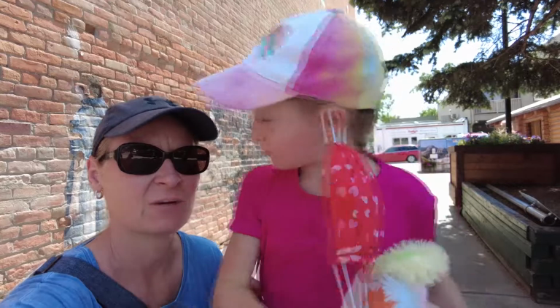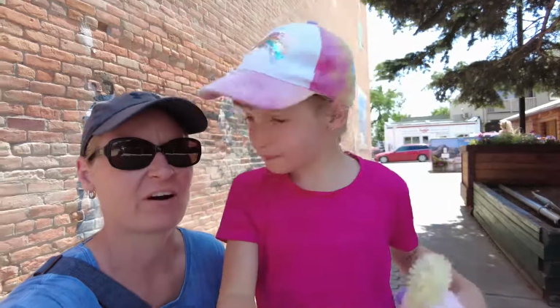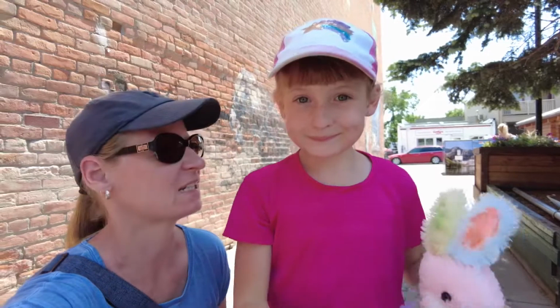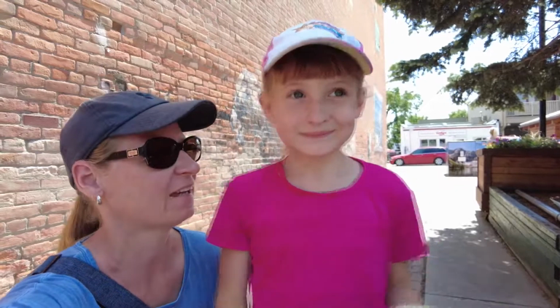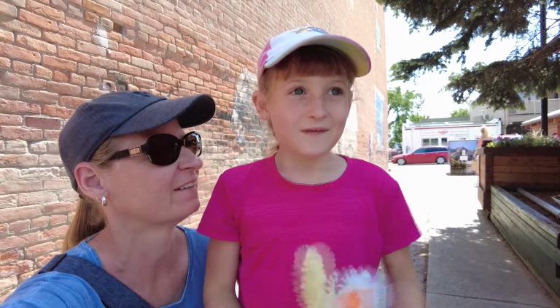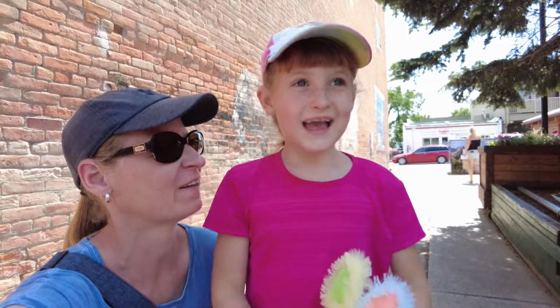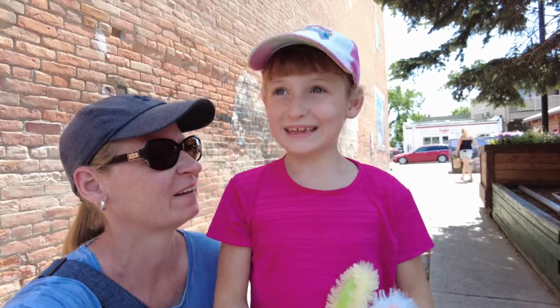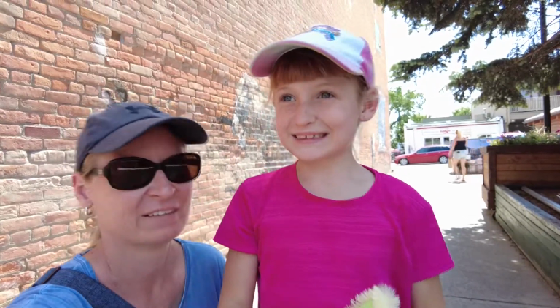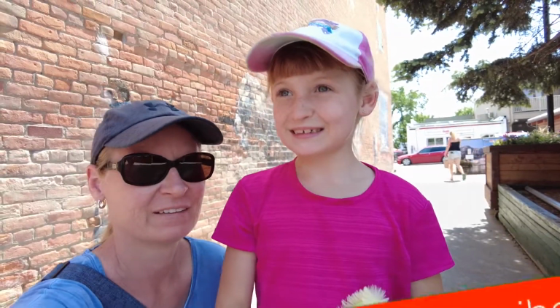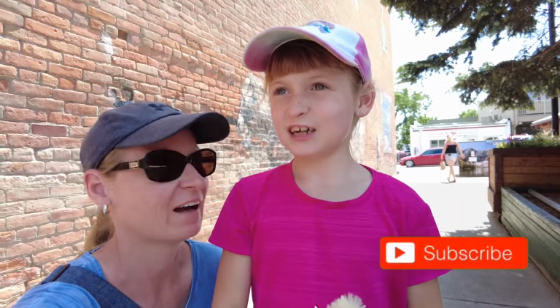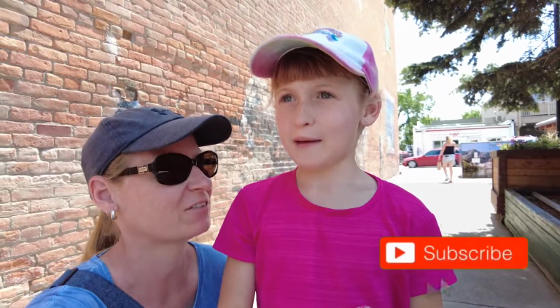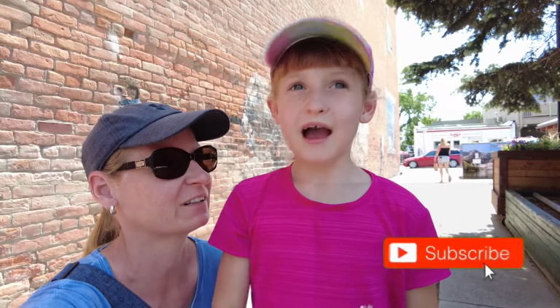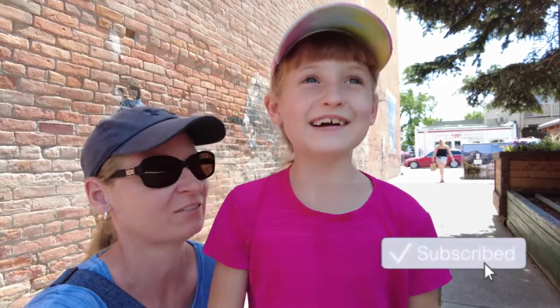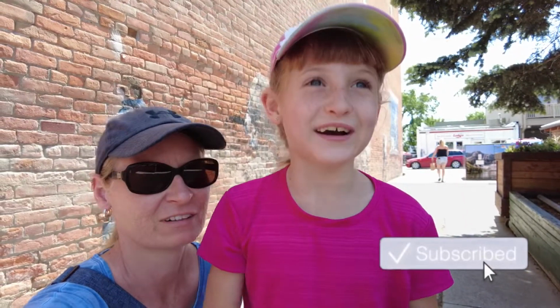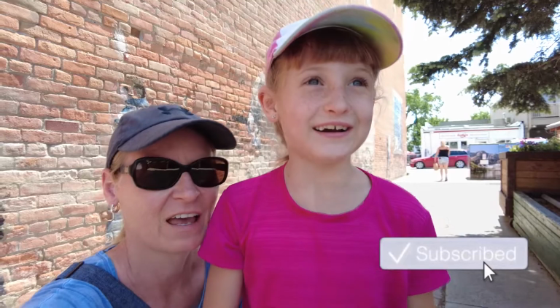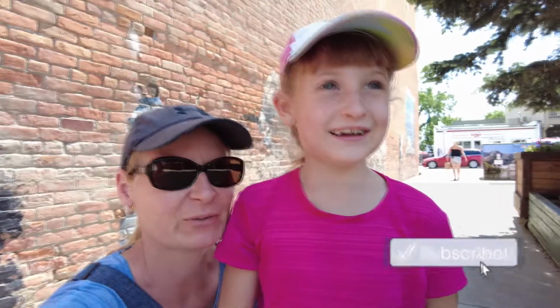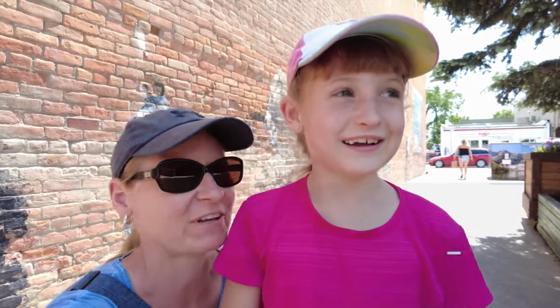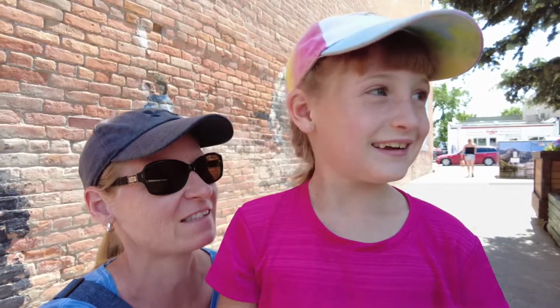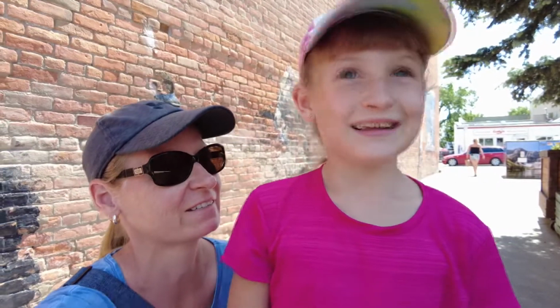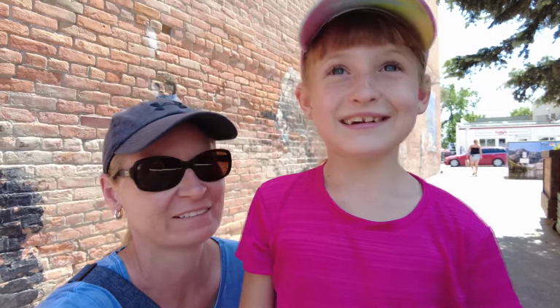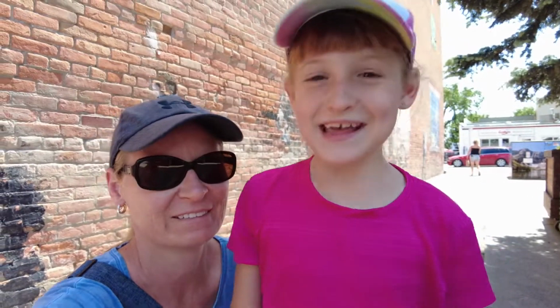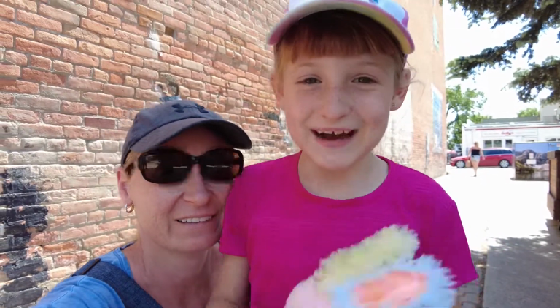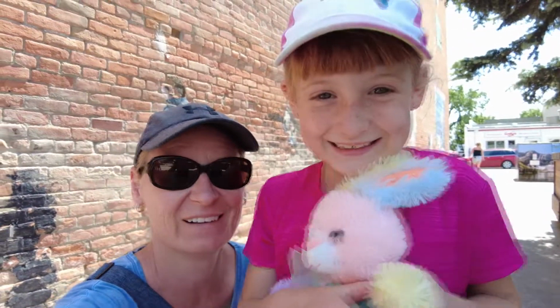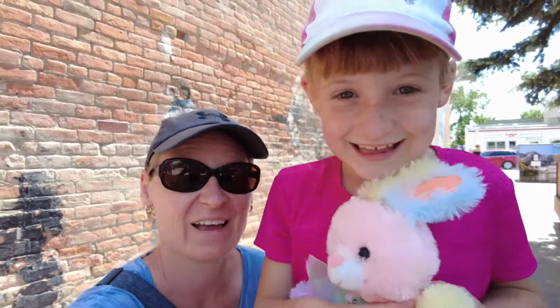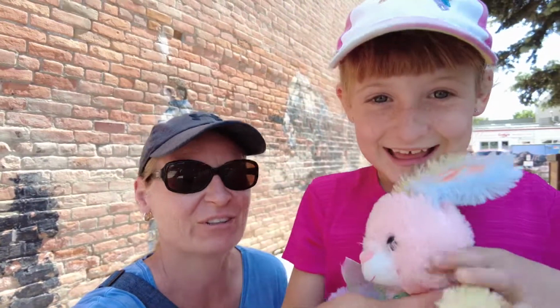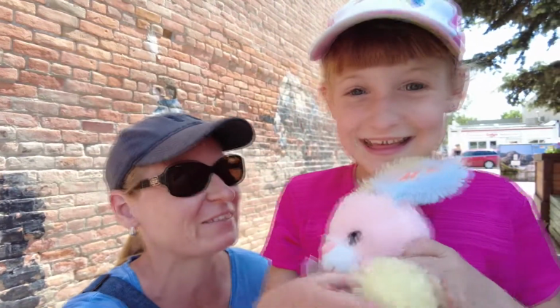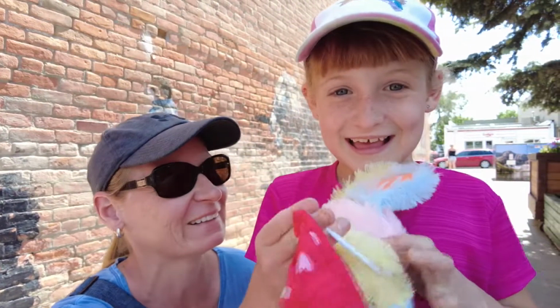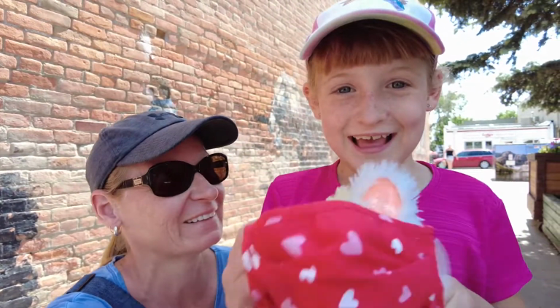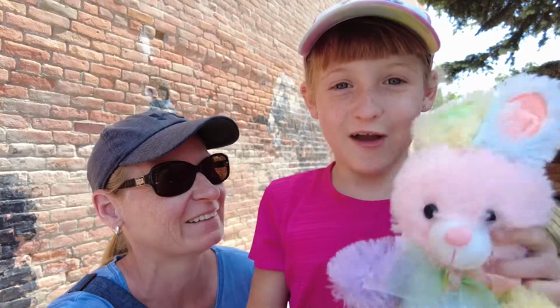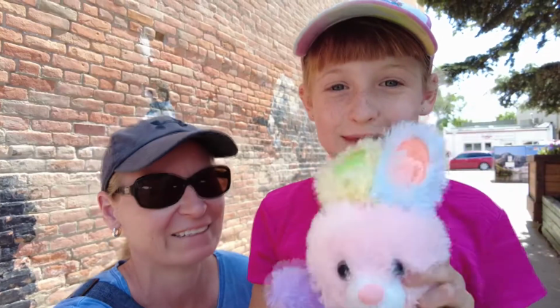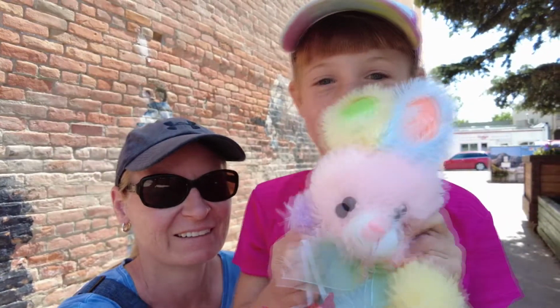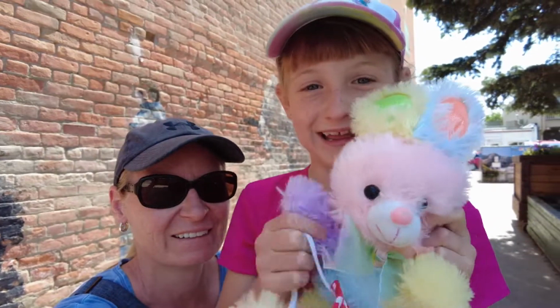We're at High River! We have grandma with us. We've got grandma and cotton candy, and we're getting ice cream and going into new shops that we haven't been in before.